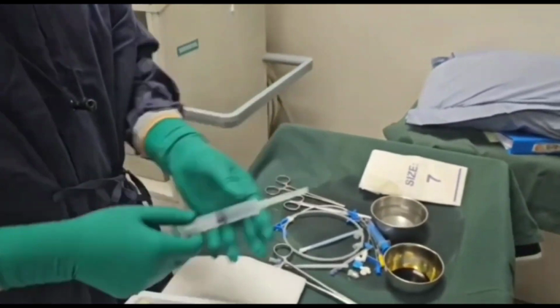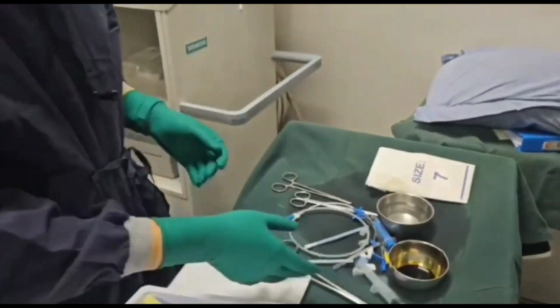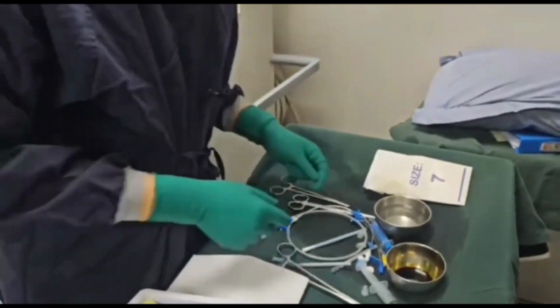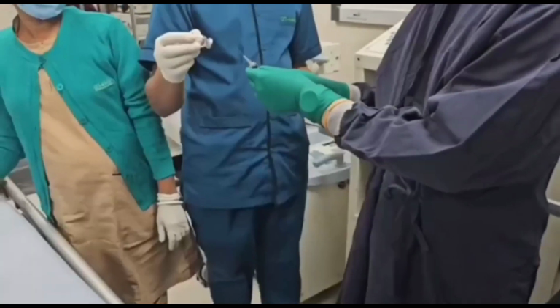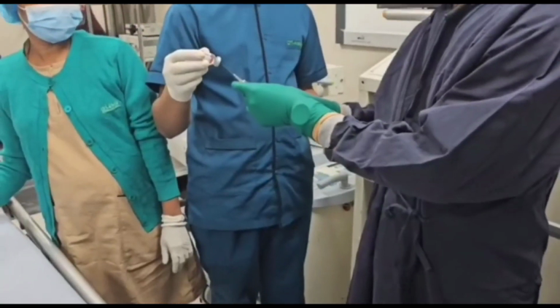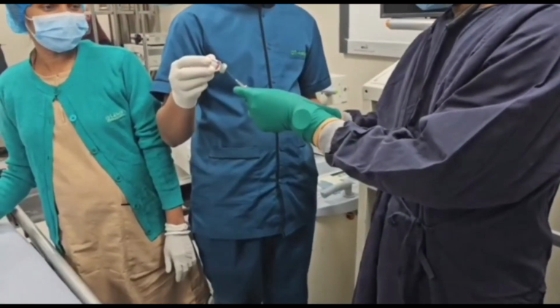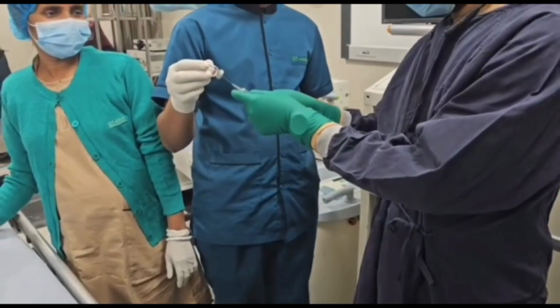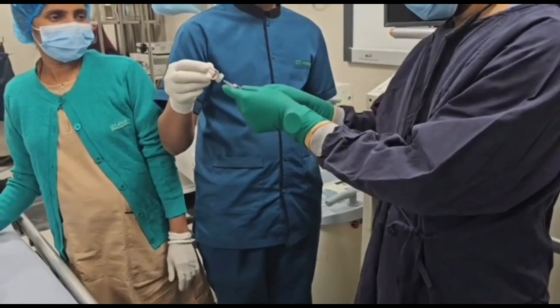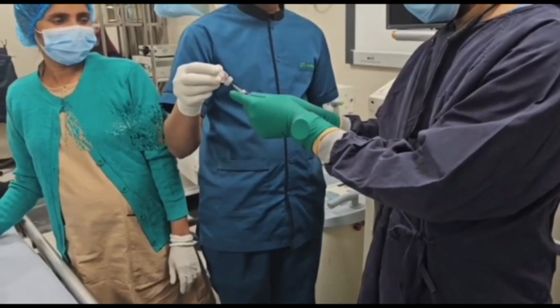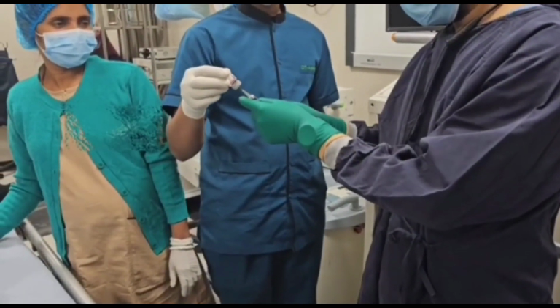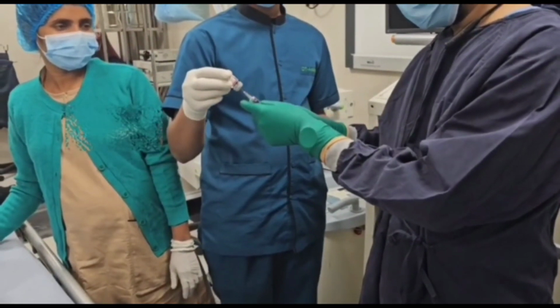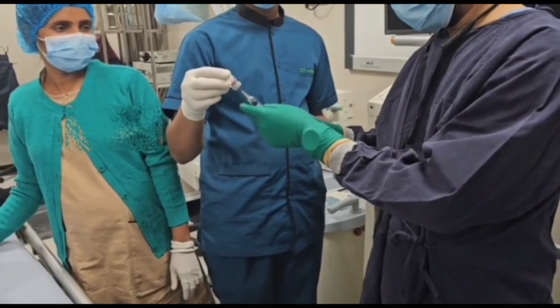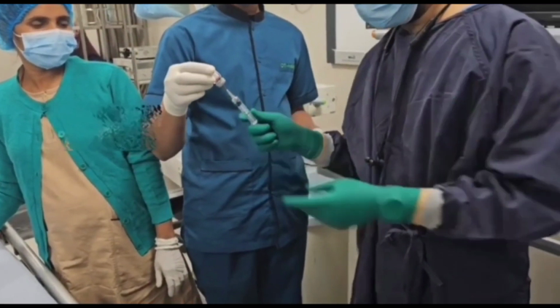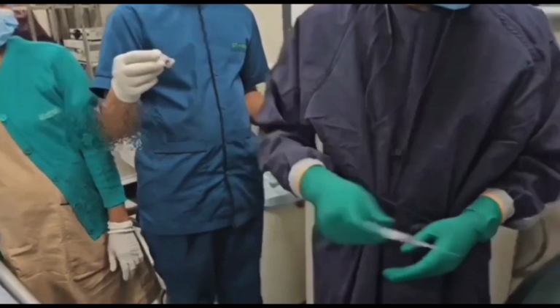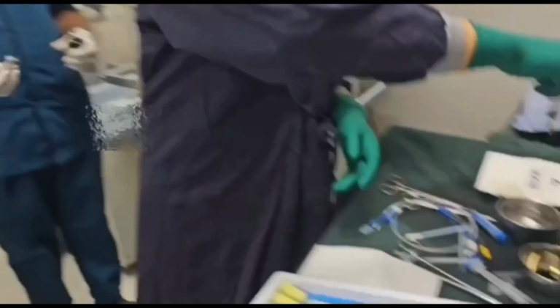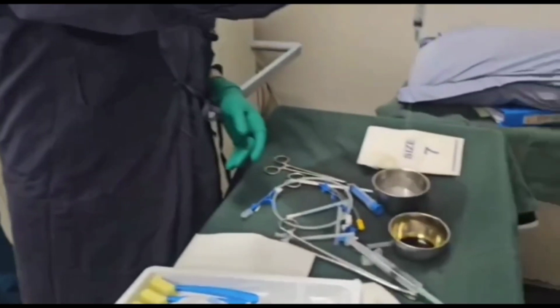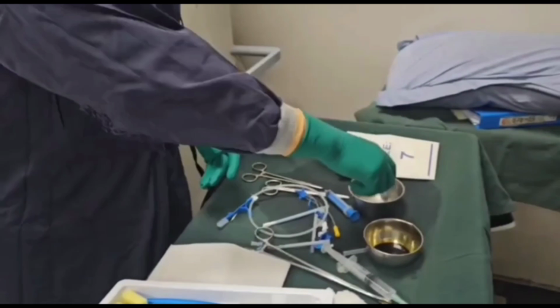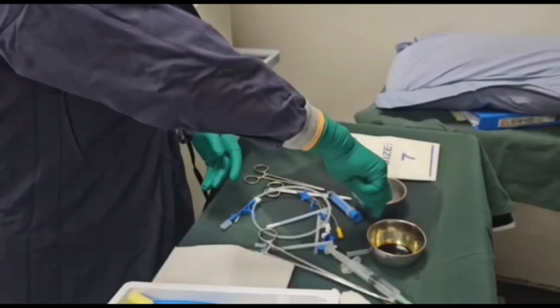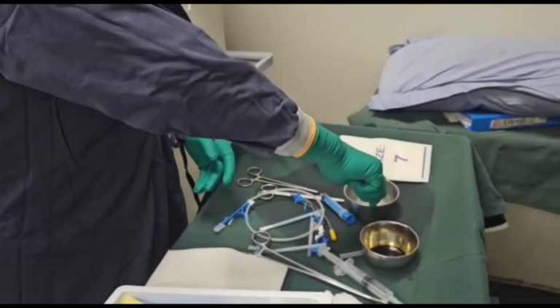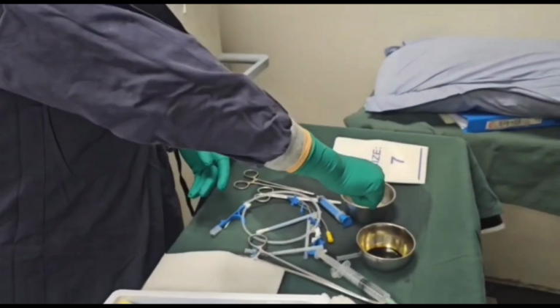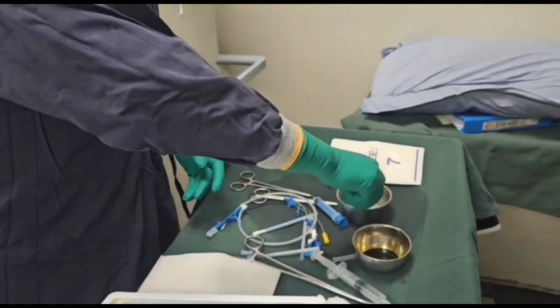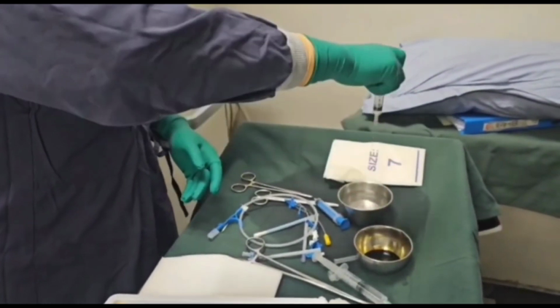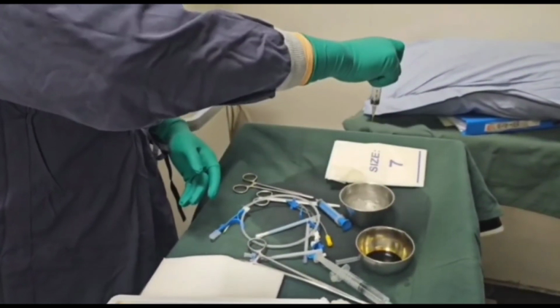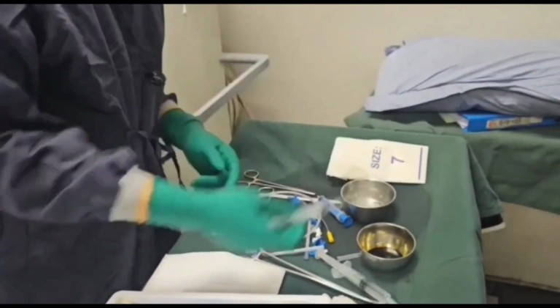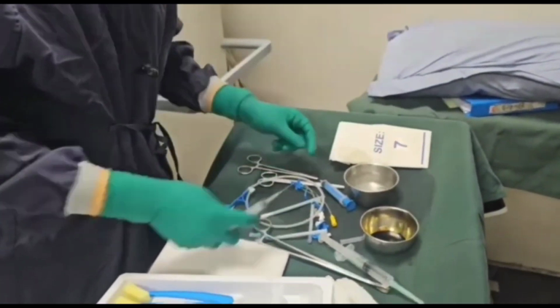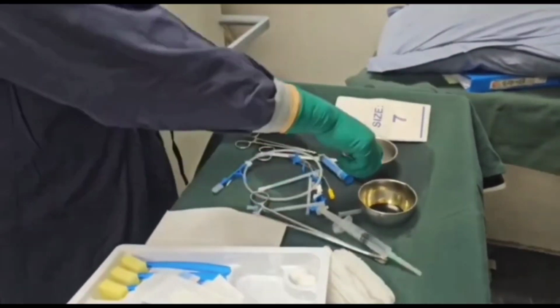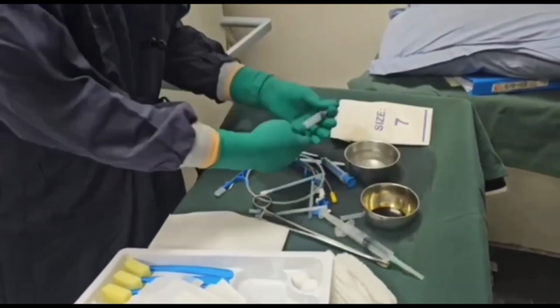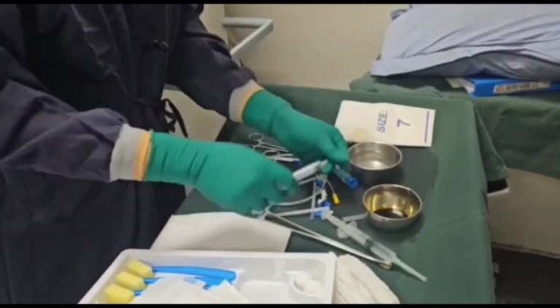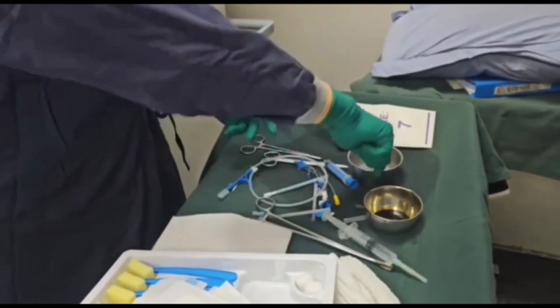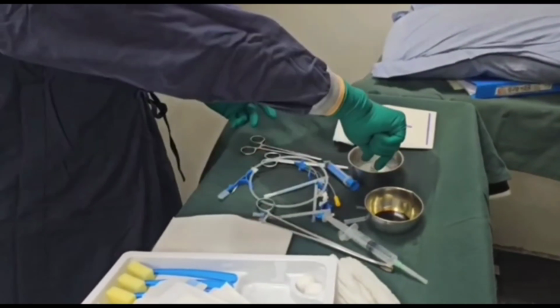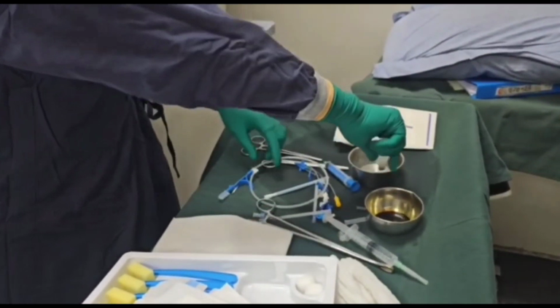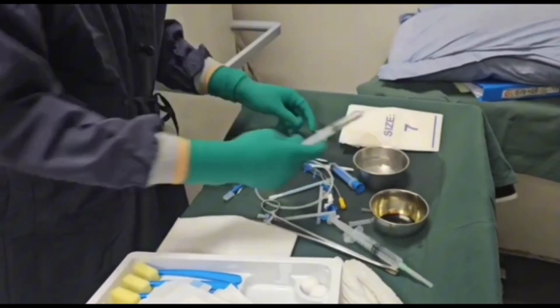Then we take heparin and mix it with distilled water to make a heparinized solution, which is needed for priming the central venous line.